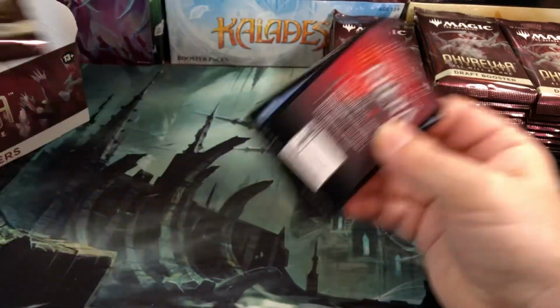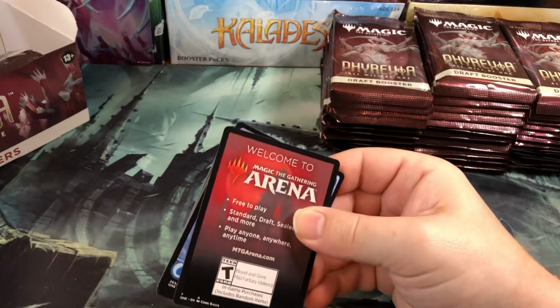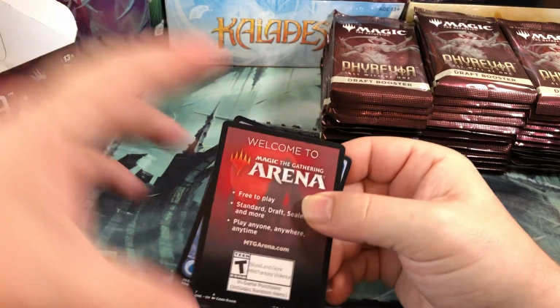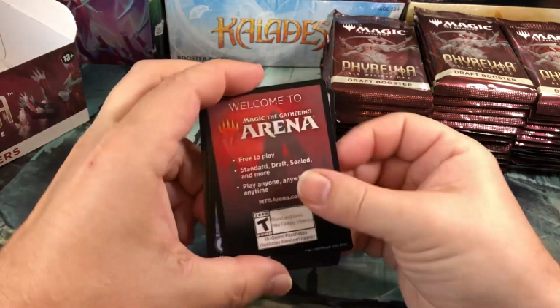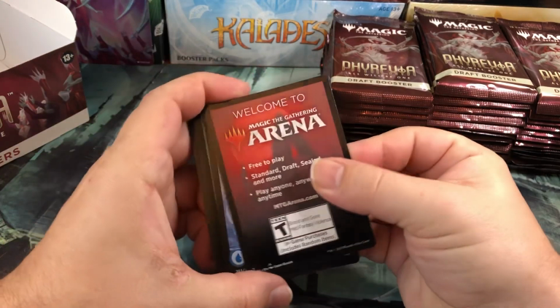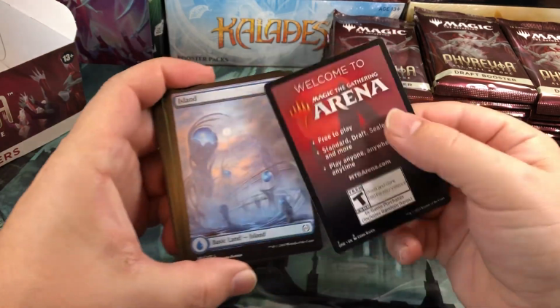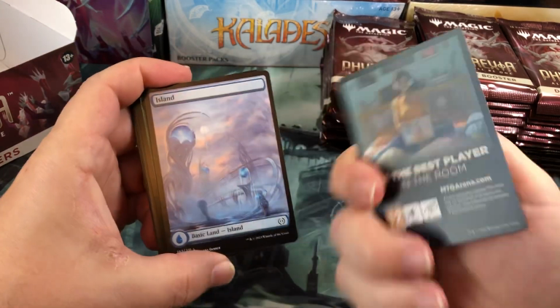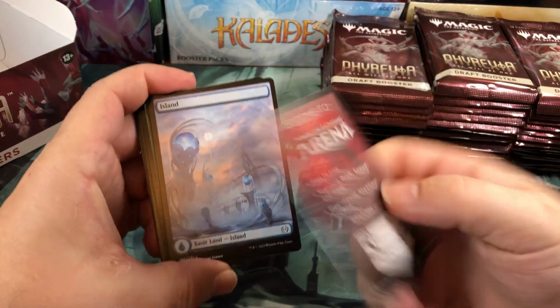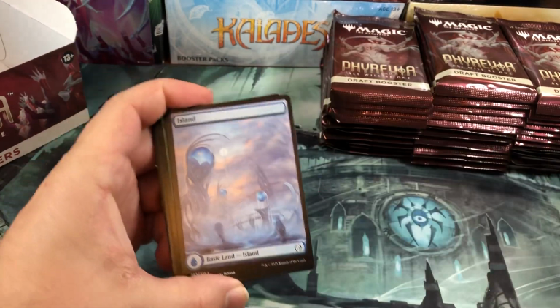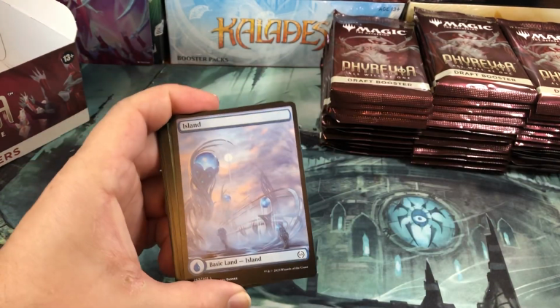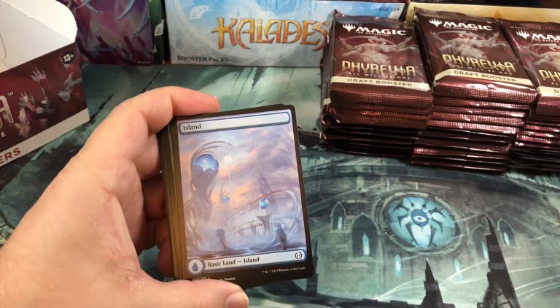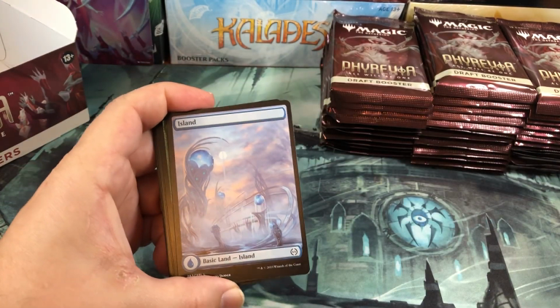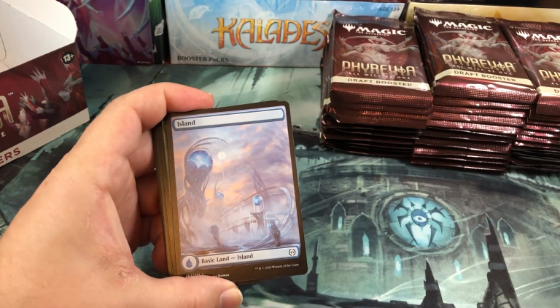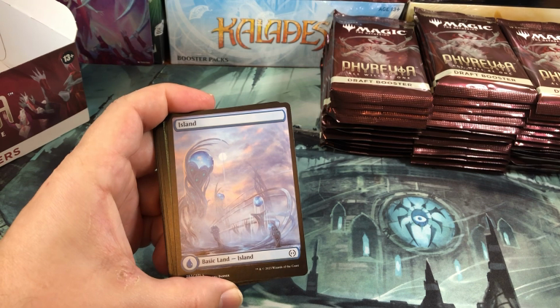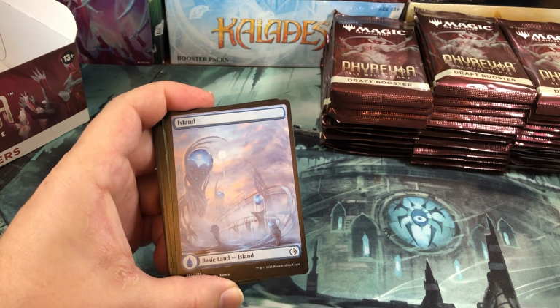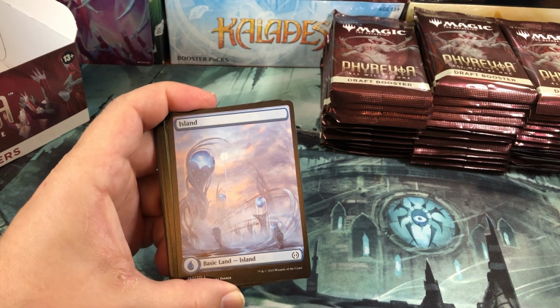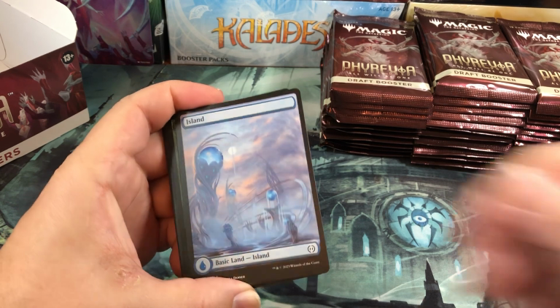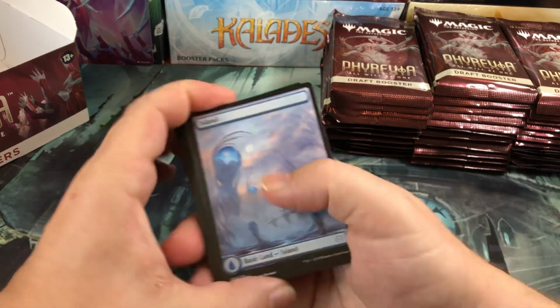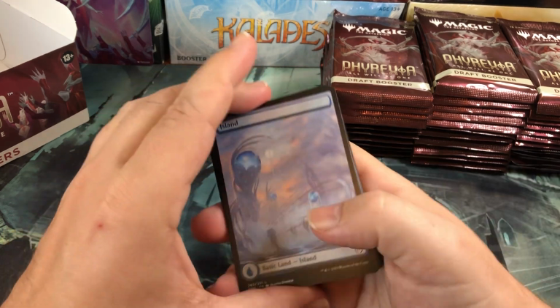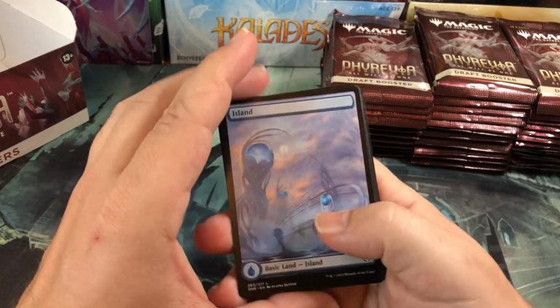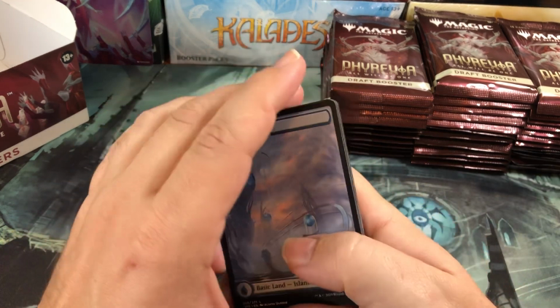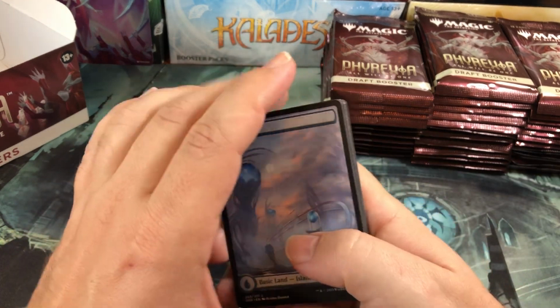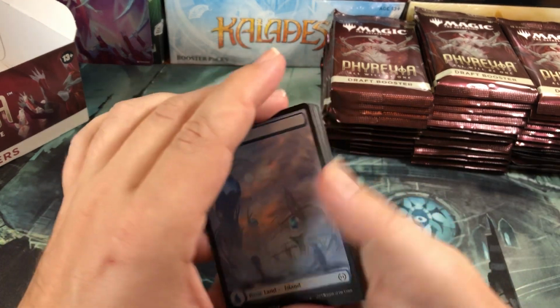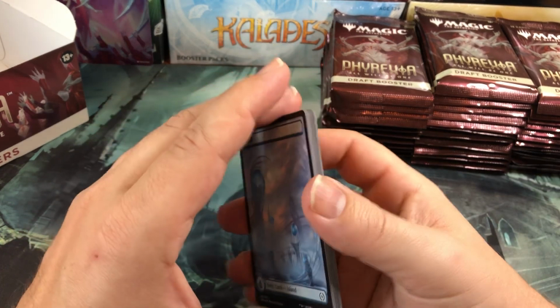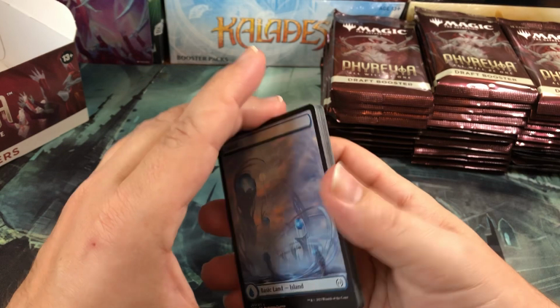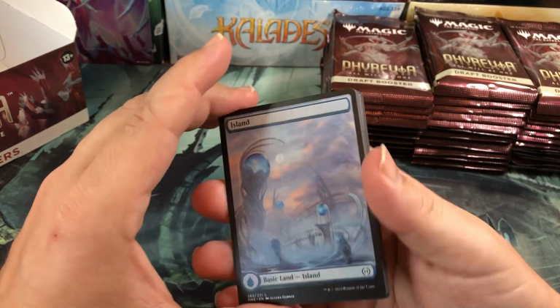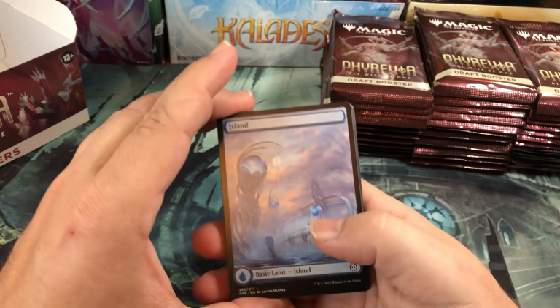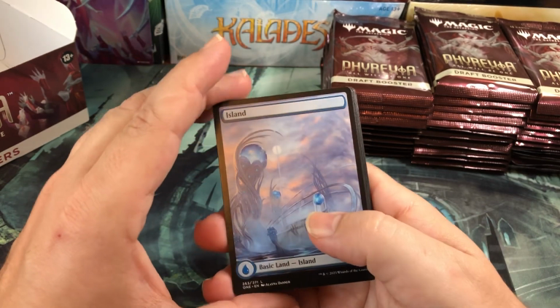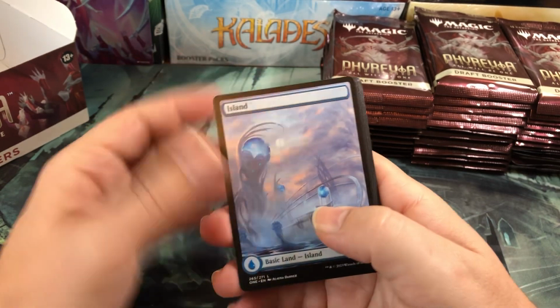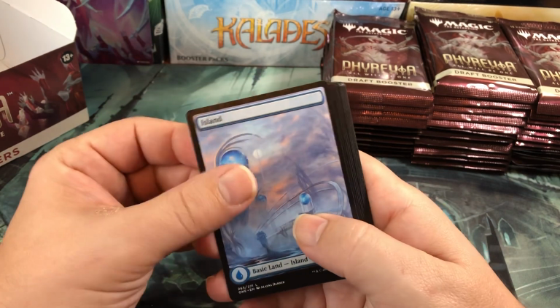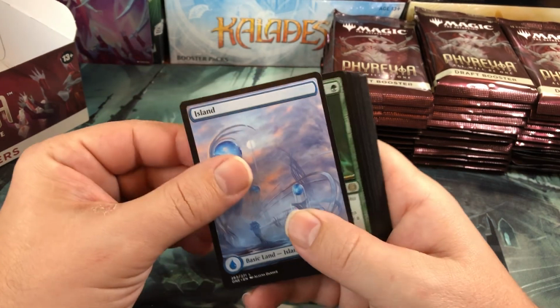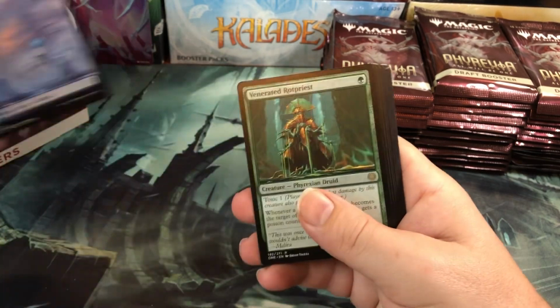Draft boxes with this set I think are really going to push up in the future because there's so much power in the Commons and Uncommons slots in this set. Starting pack one with a feel-bad - that's terrible. But there's just so much power in the Commons and Uncommons. I've already heard that Artisan and Pauper are being taken by storm right now by this set.